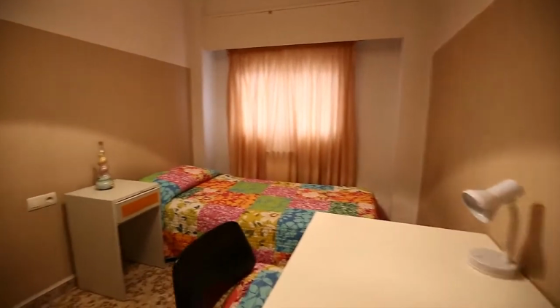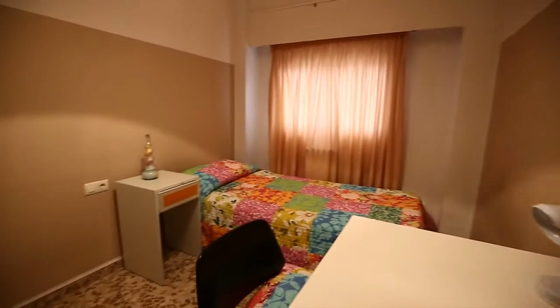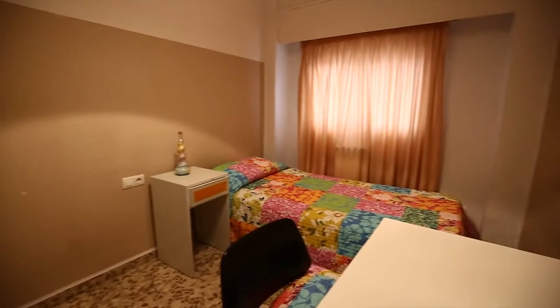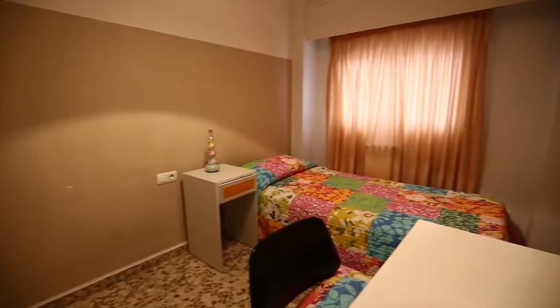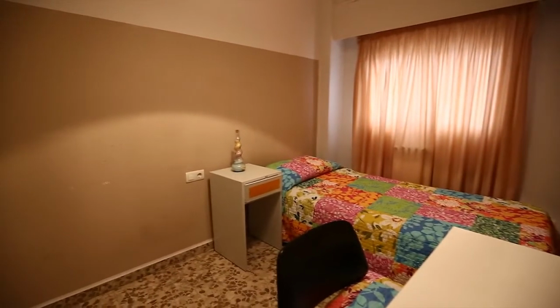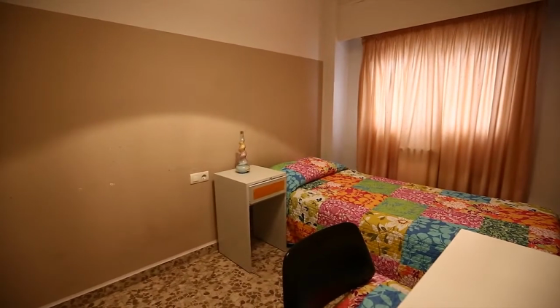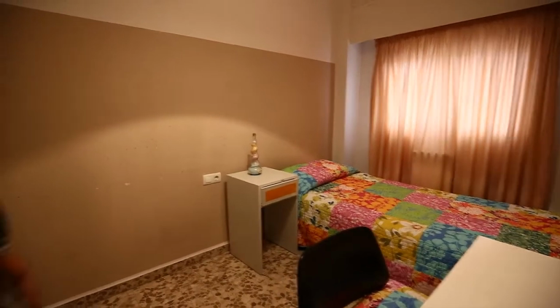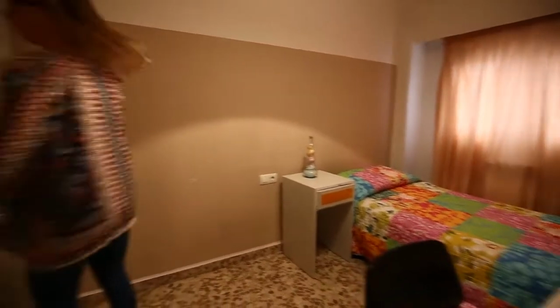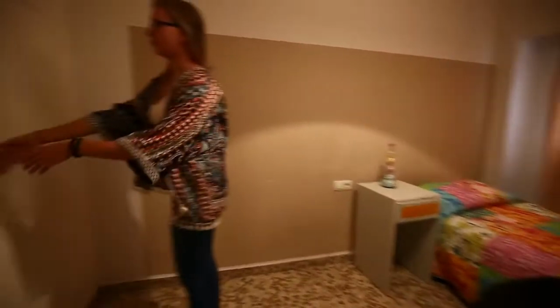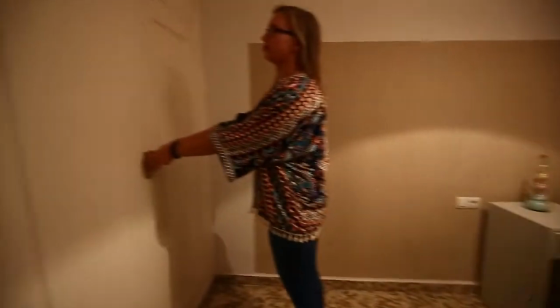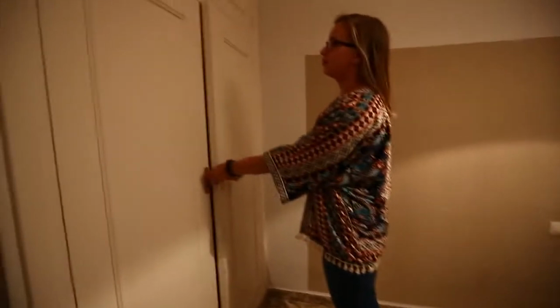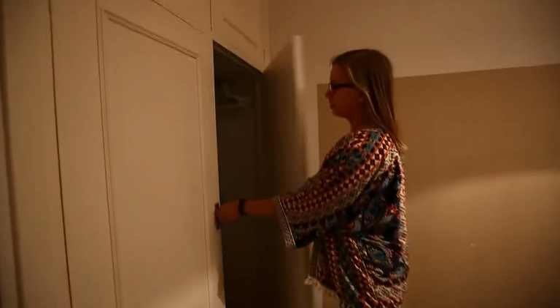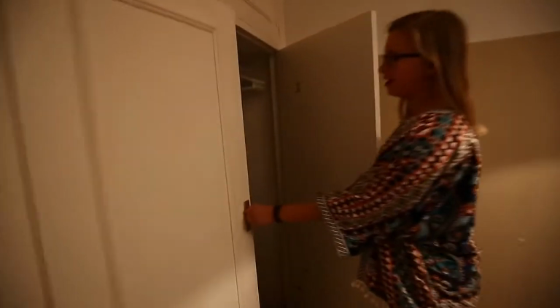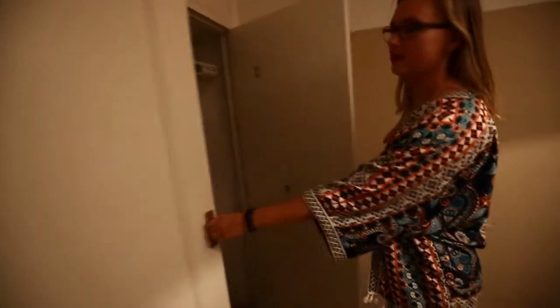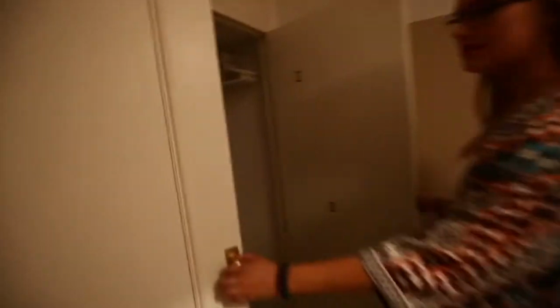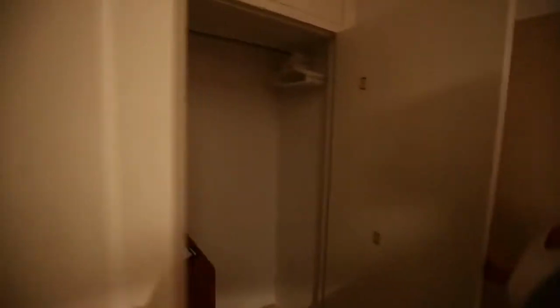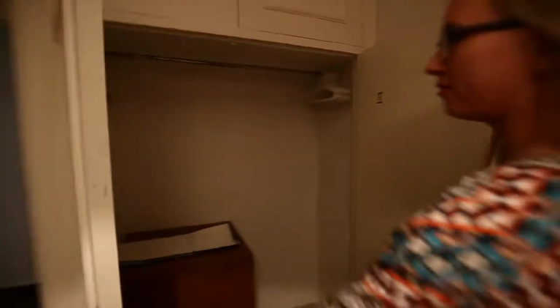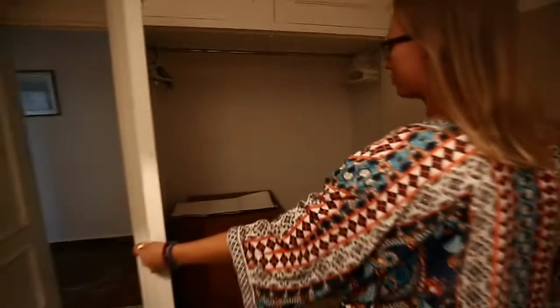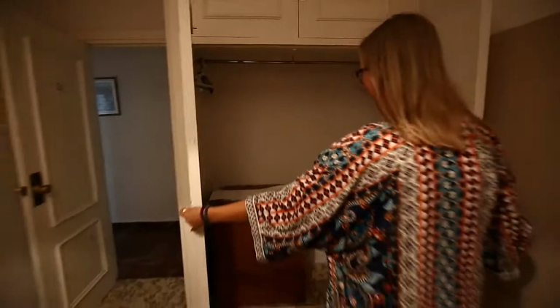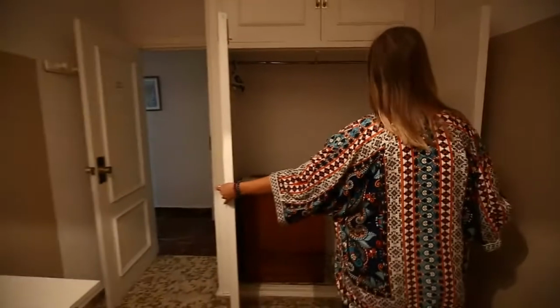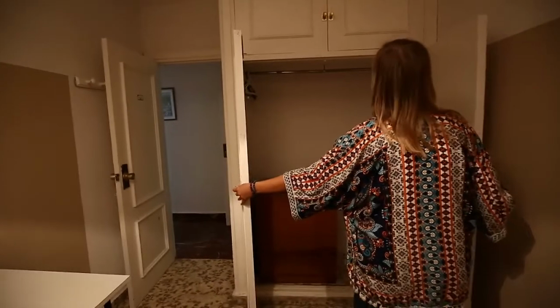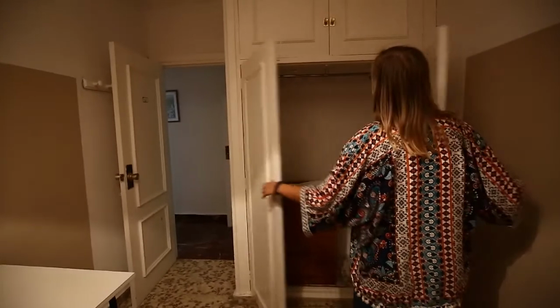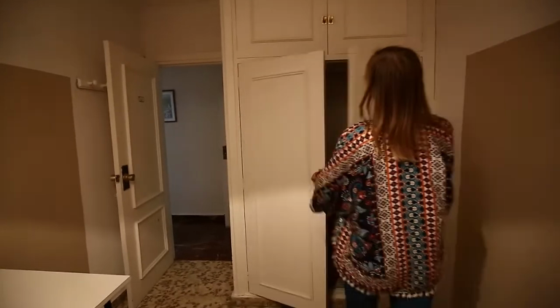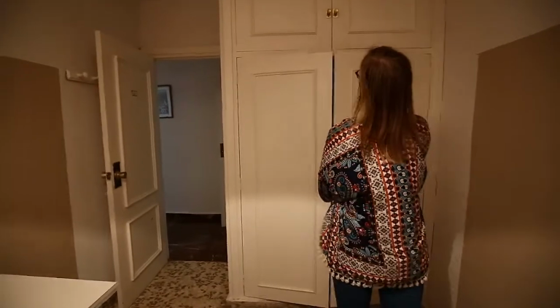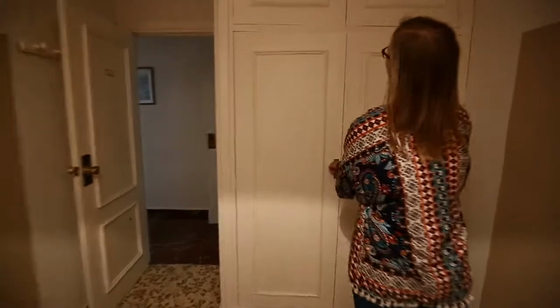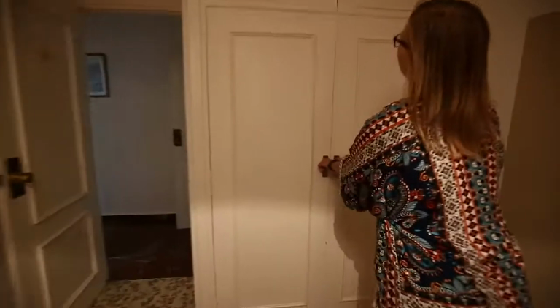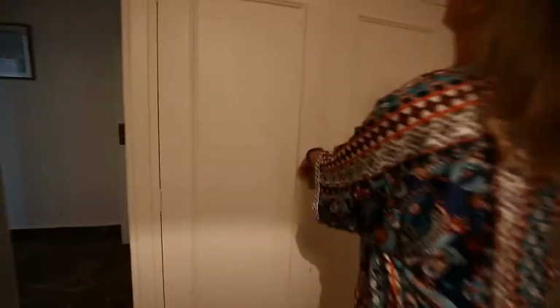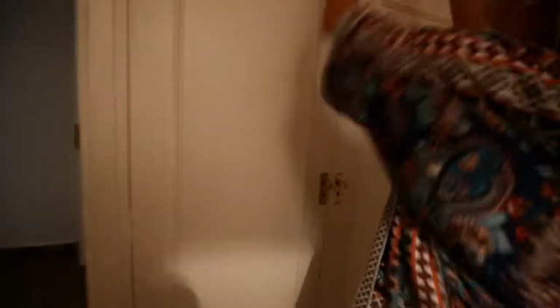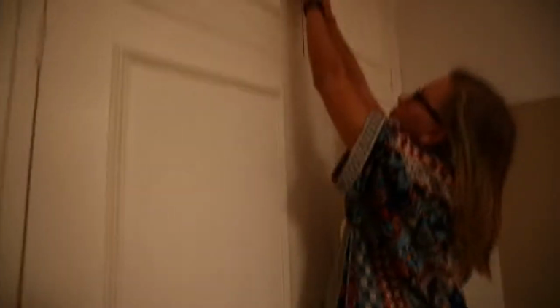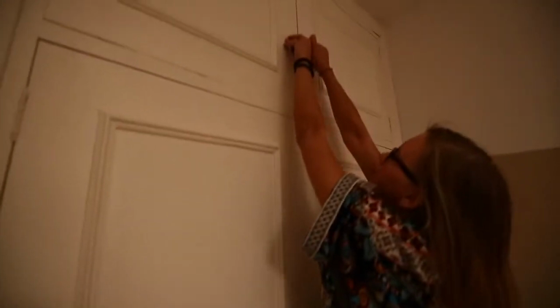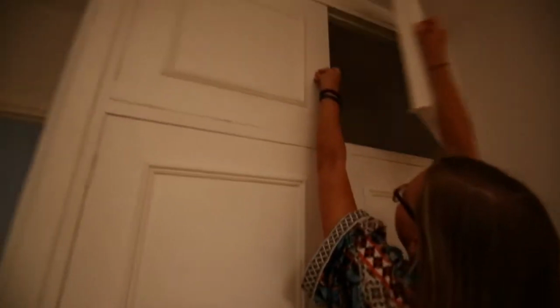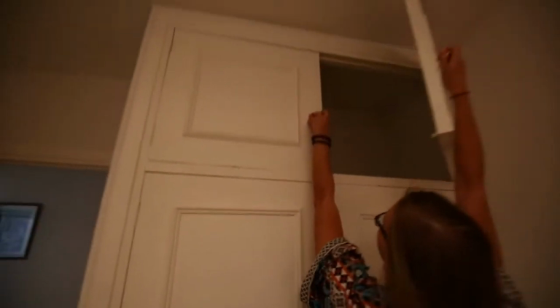This is a very nice room with also a very big wardrobe. You will have space for all of your things. You can also put luggage here.